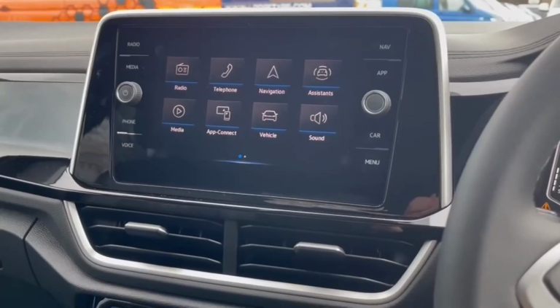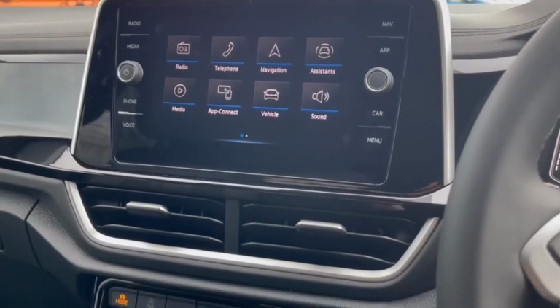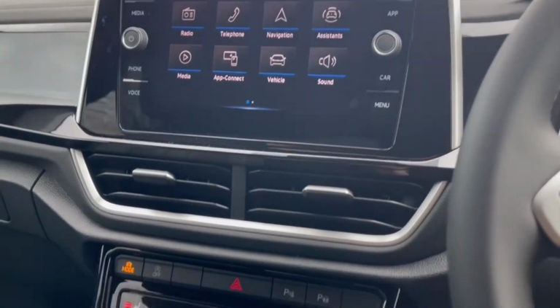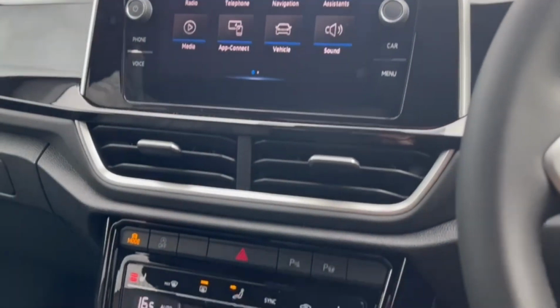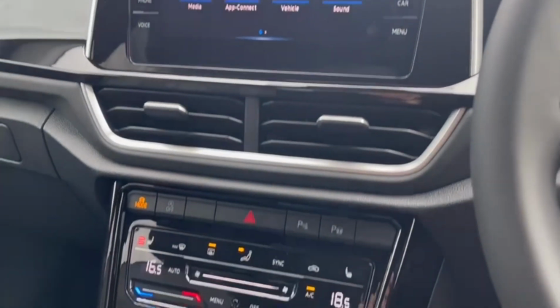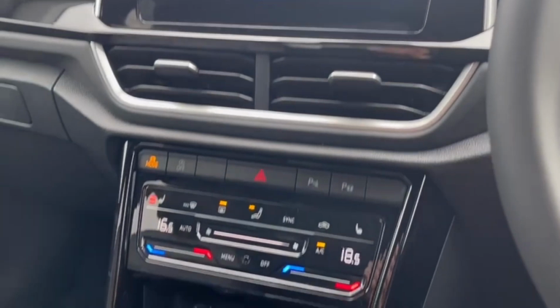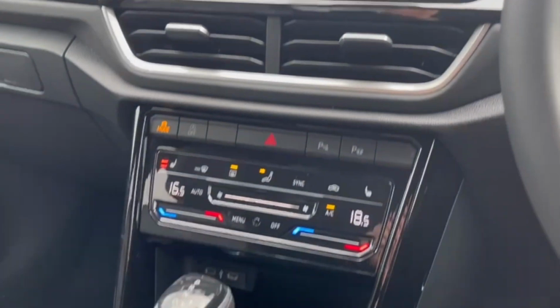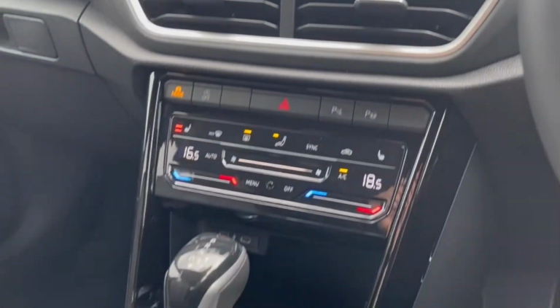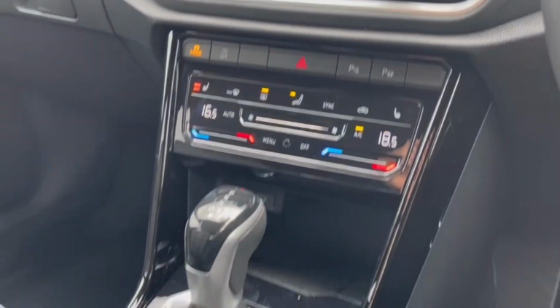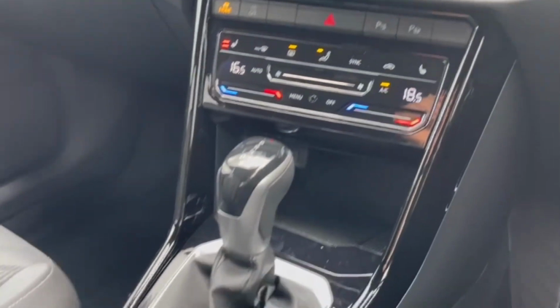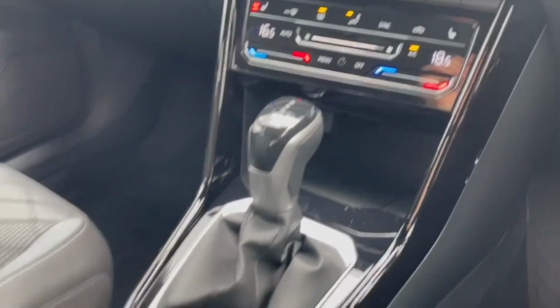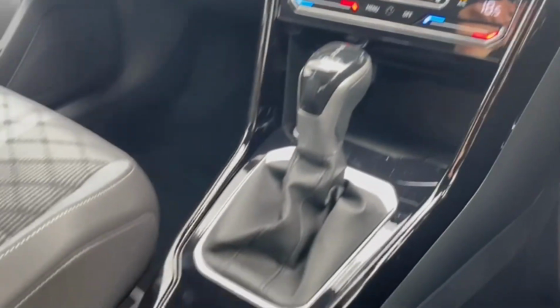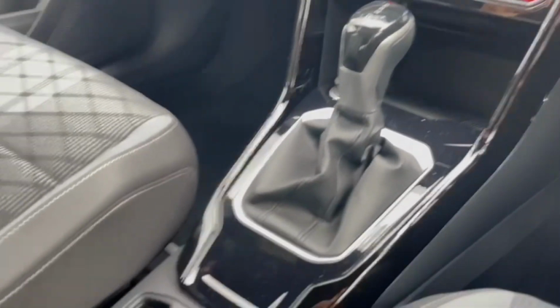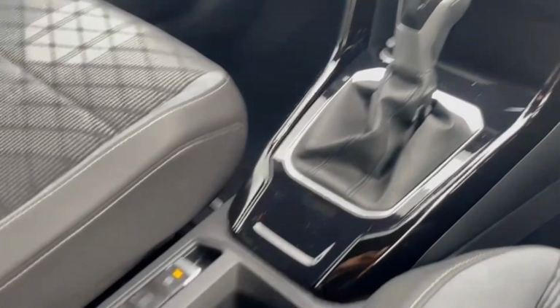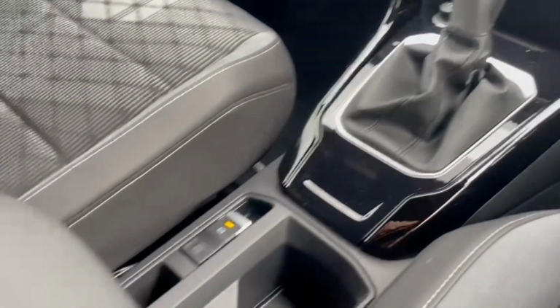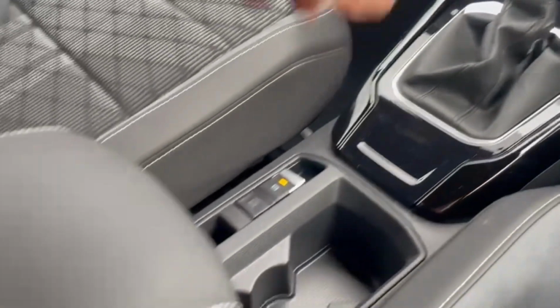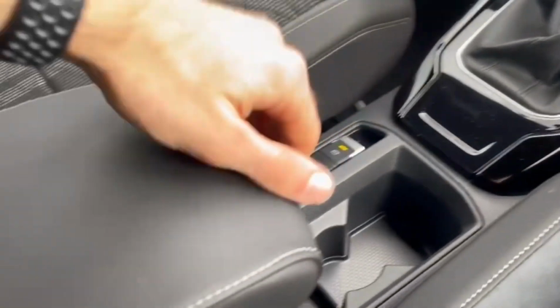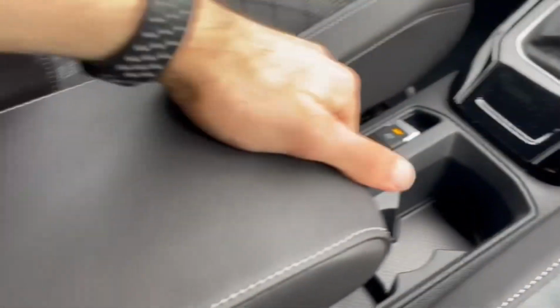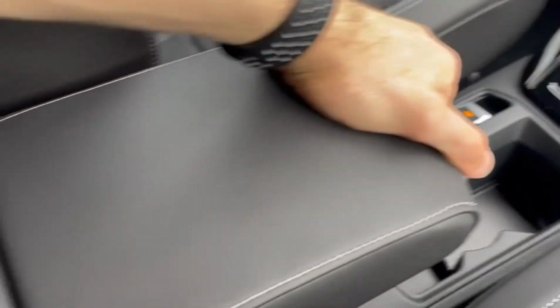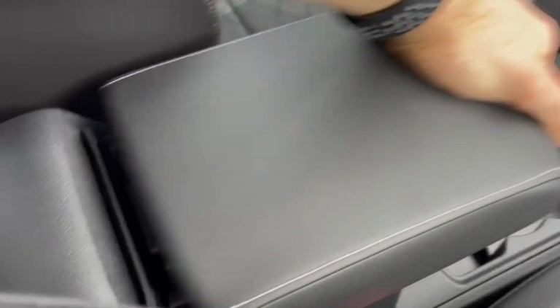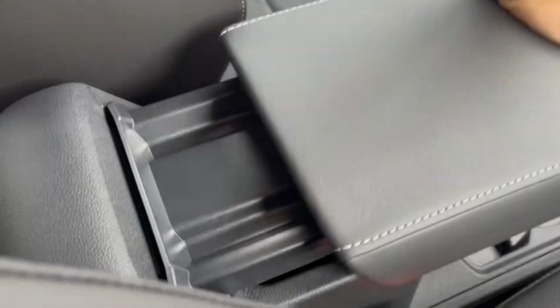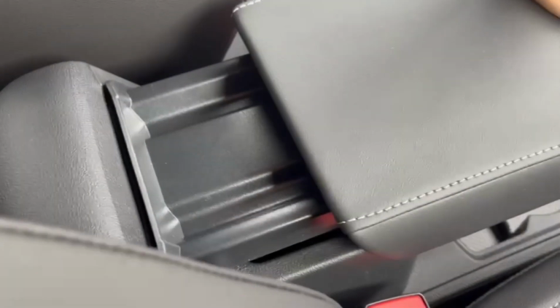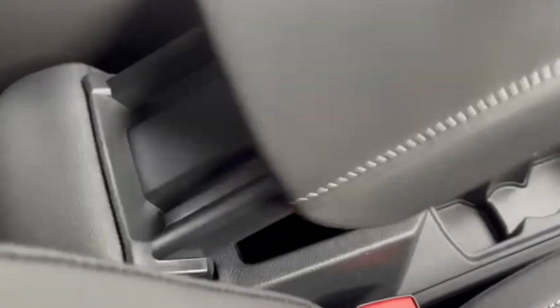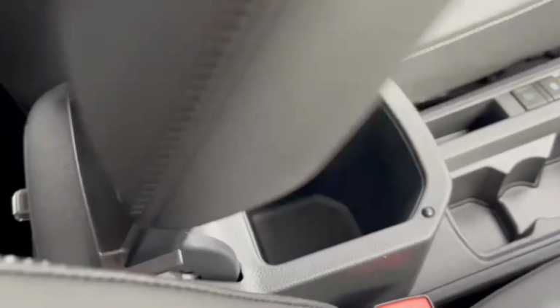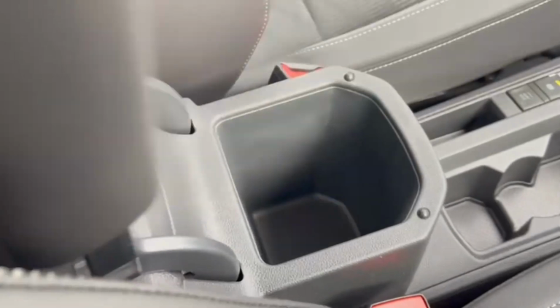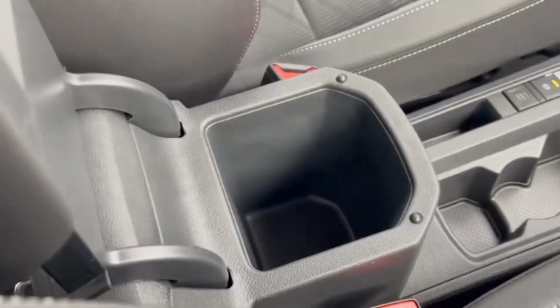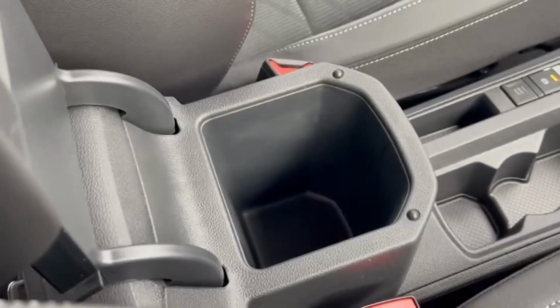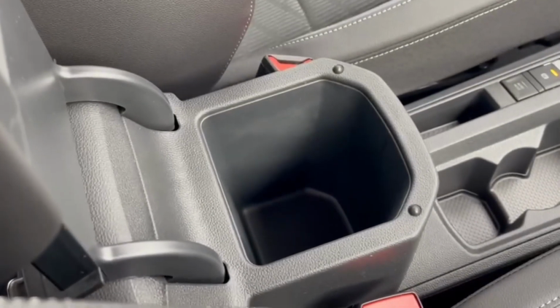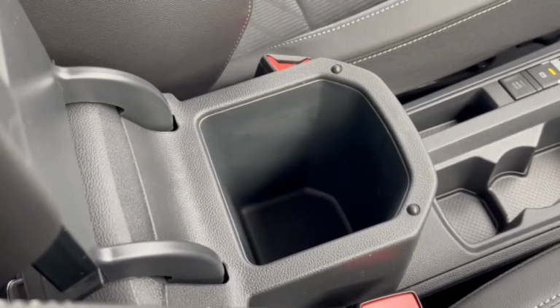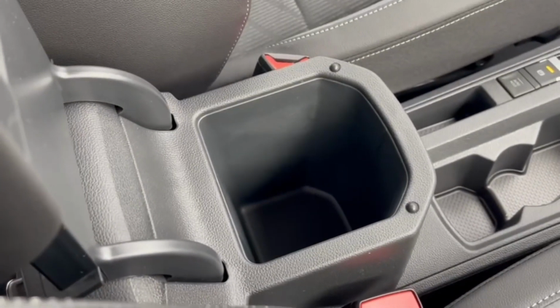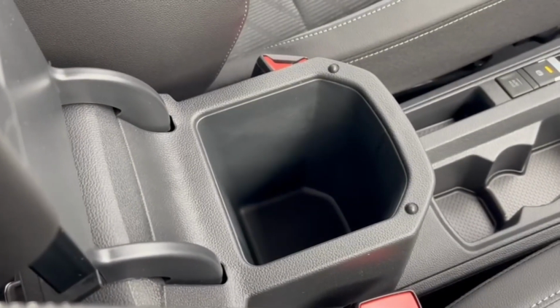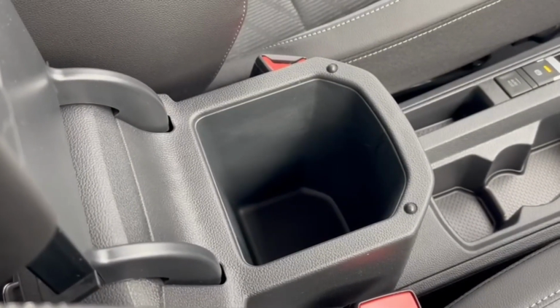Moving down from here you've got additional storage underneath as well as the automatic gear stick, electronic parking brake, and plenty of storage in the centre console and in the armrest.